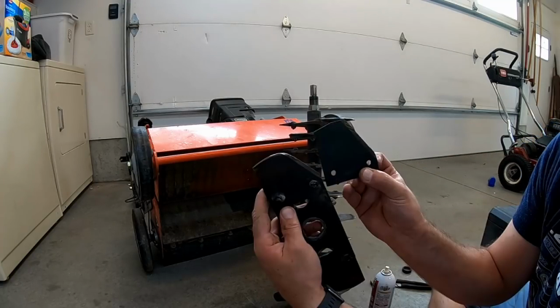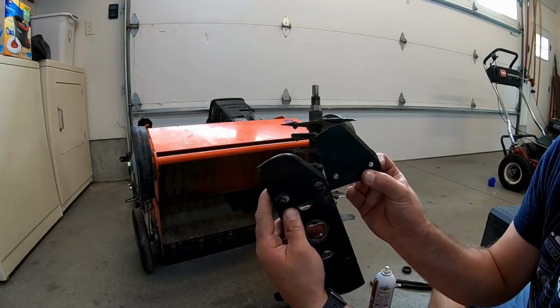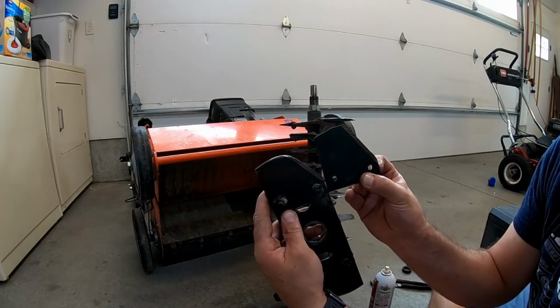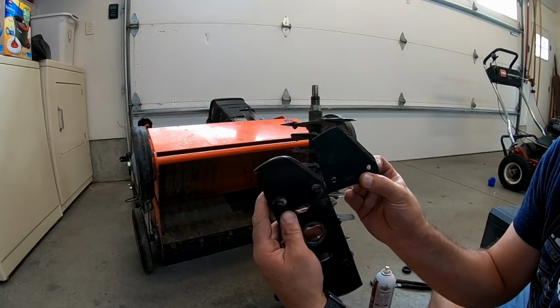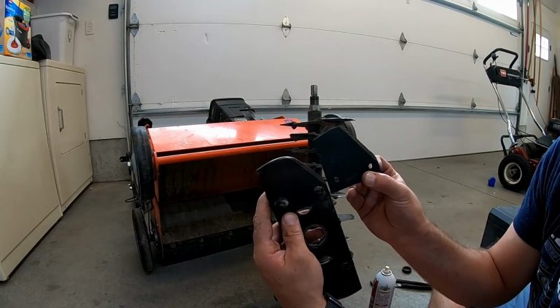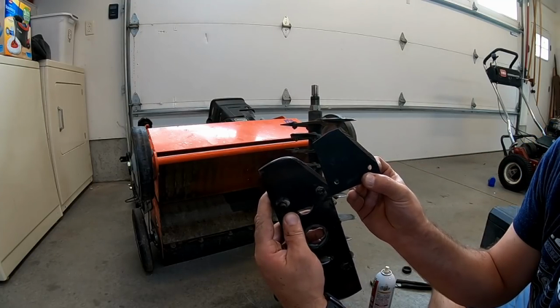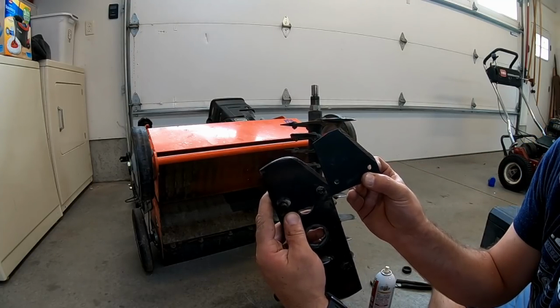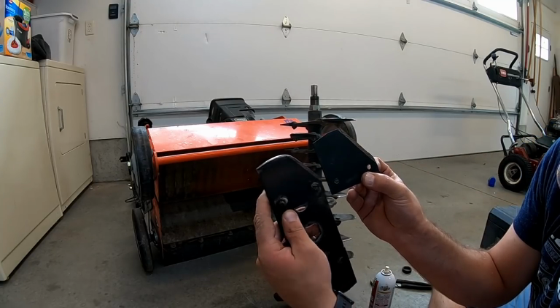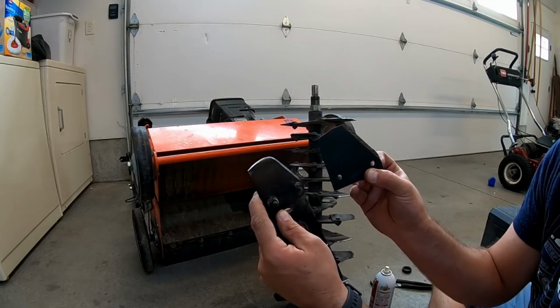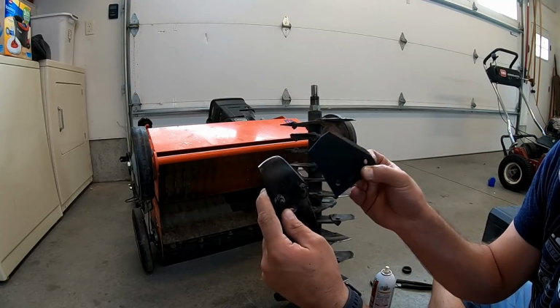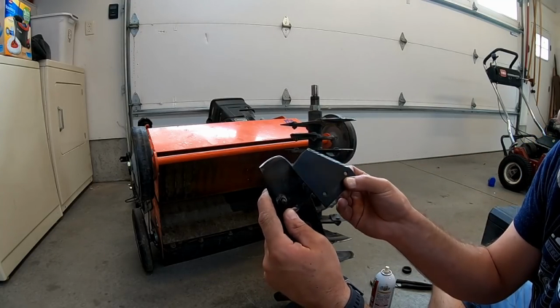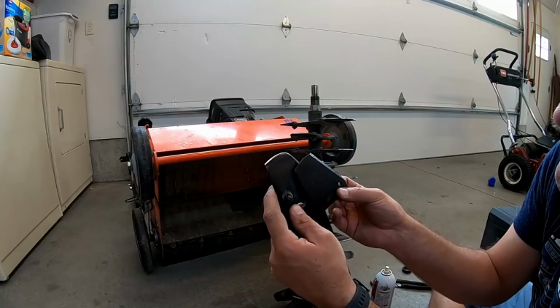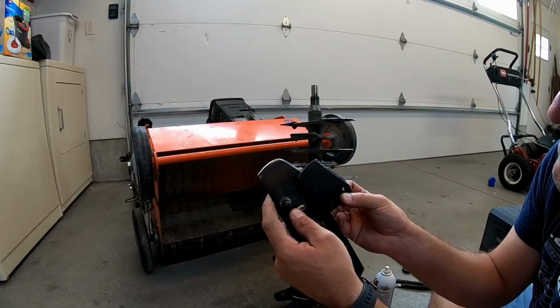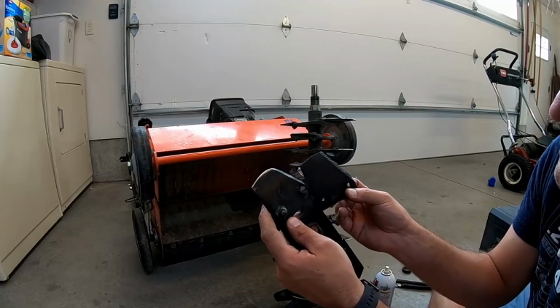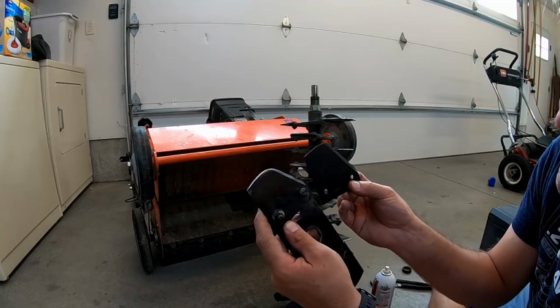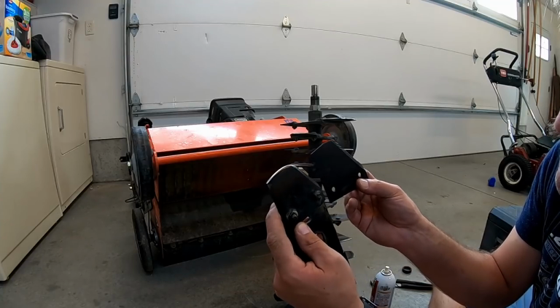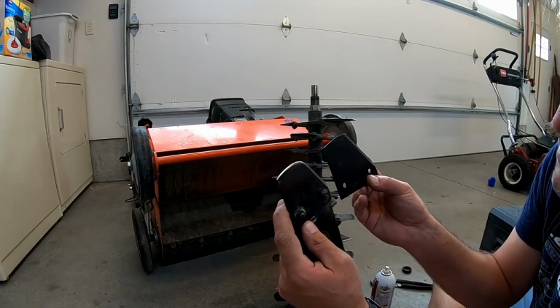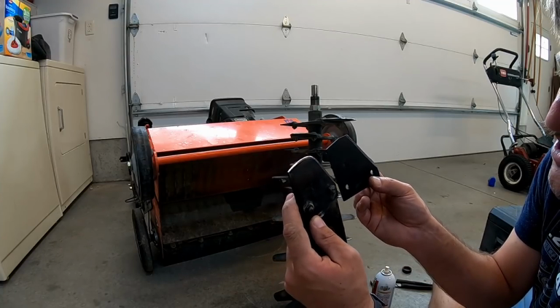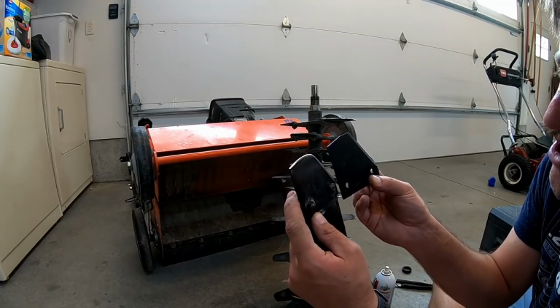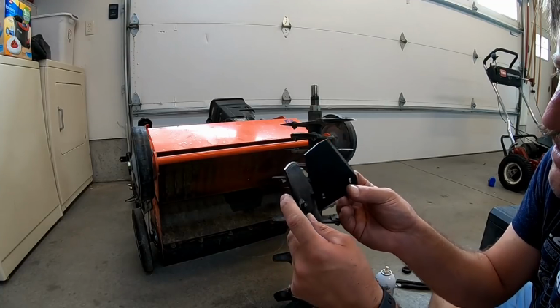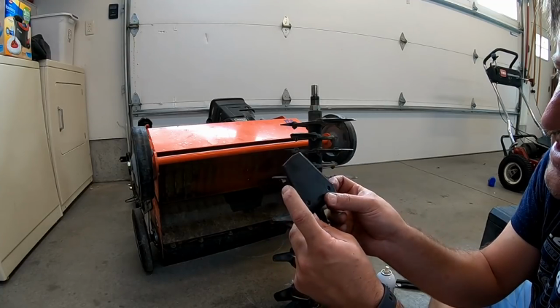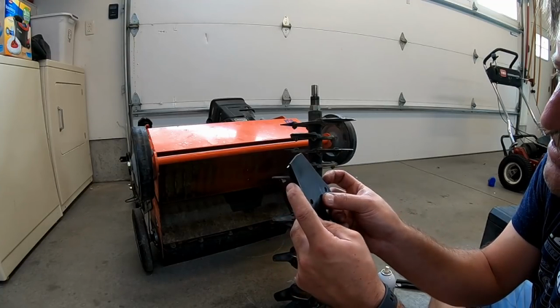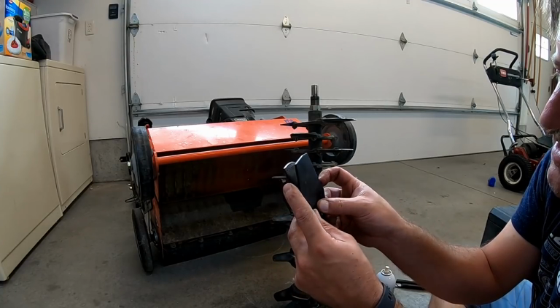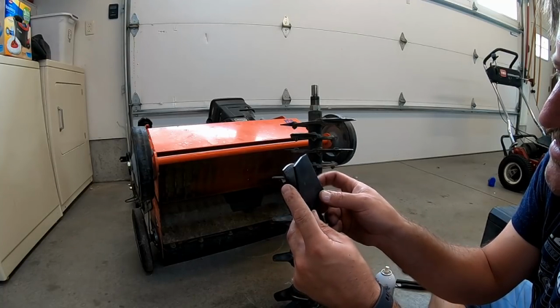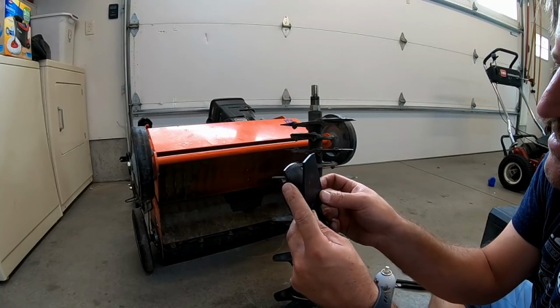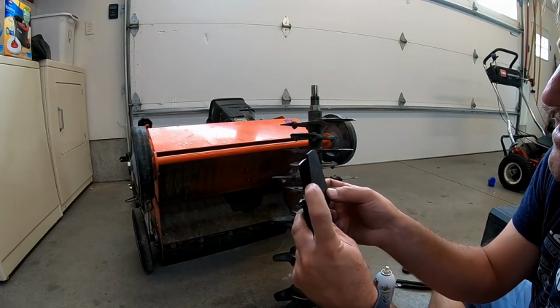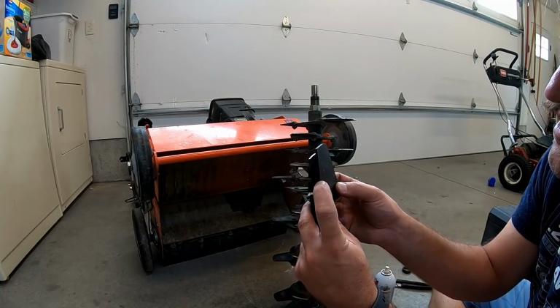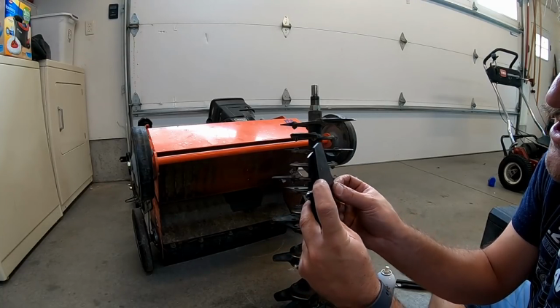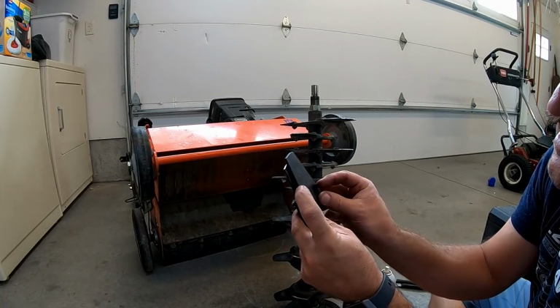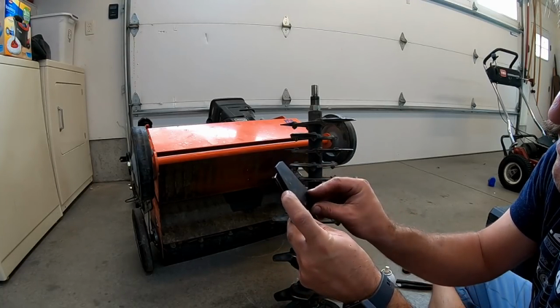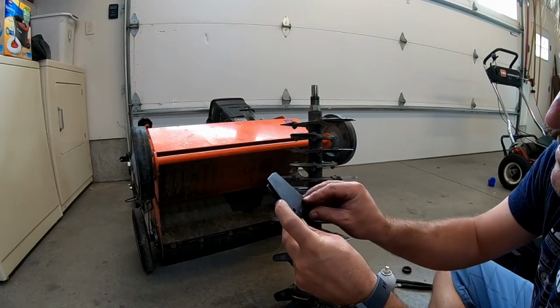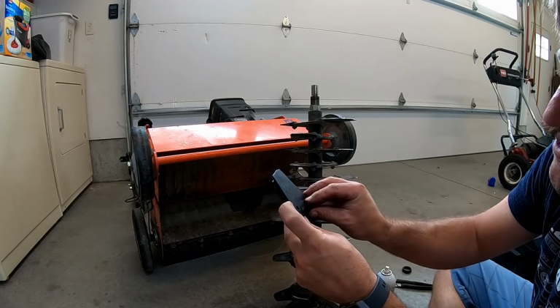Here's the new replacement blade and here's the old blade. I need to get some ones with carbide tips on these — I'm not sure exactly where to get those.